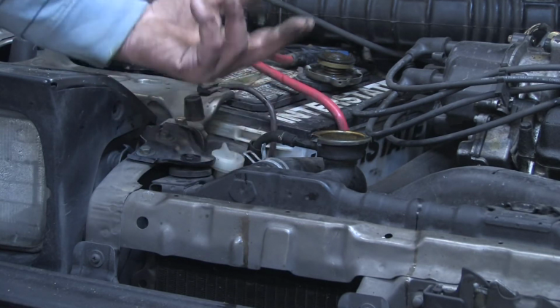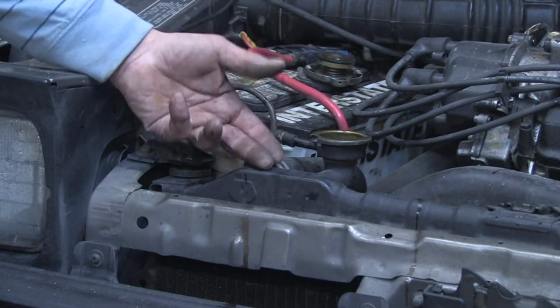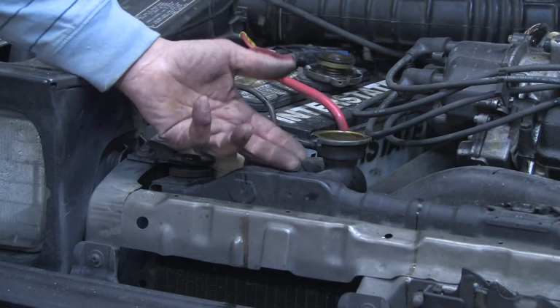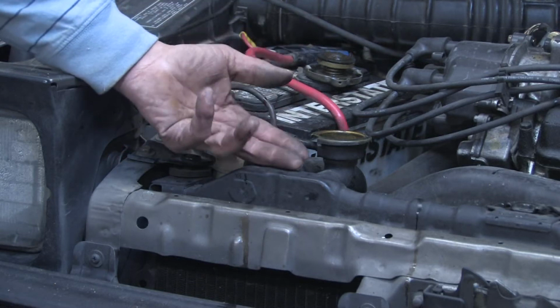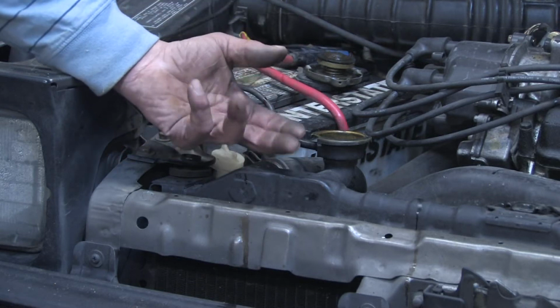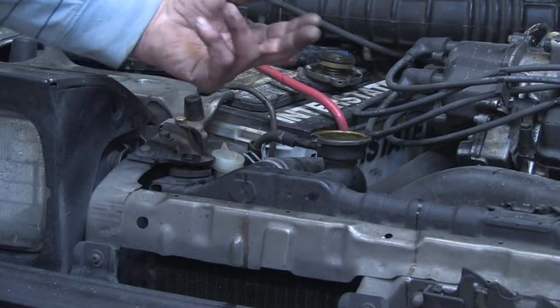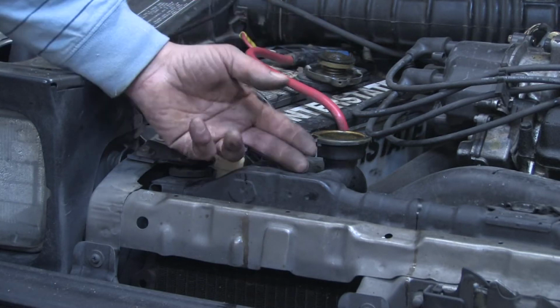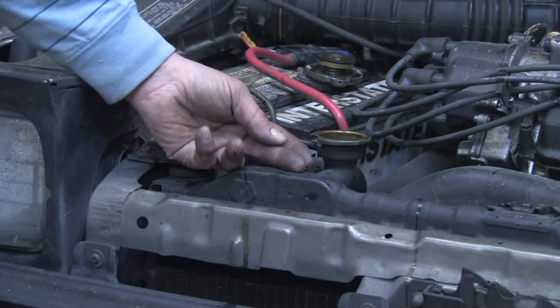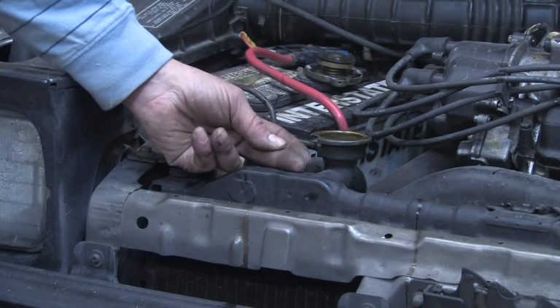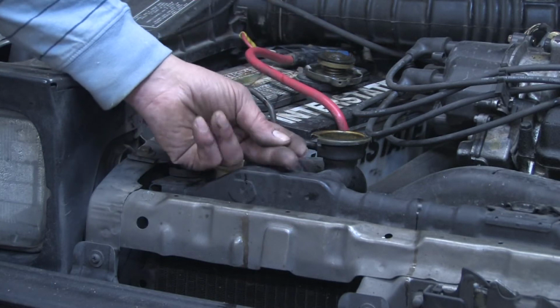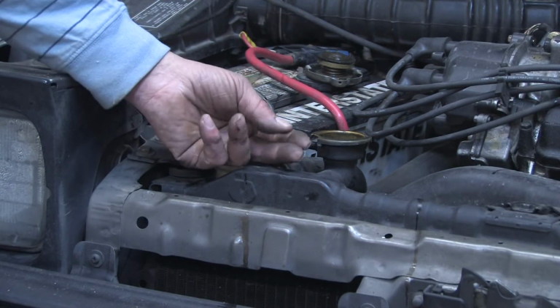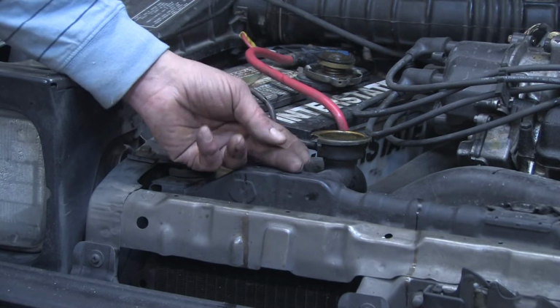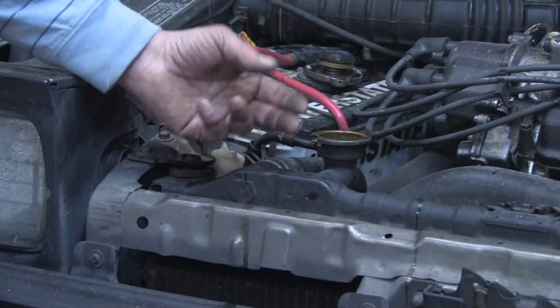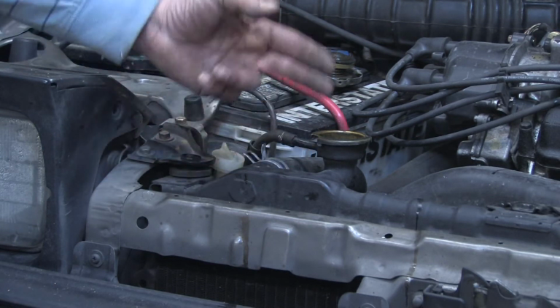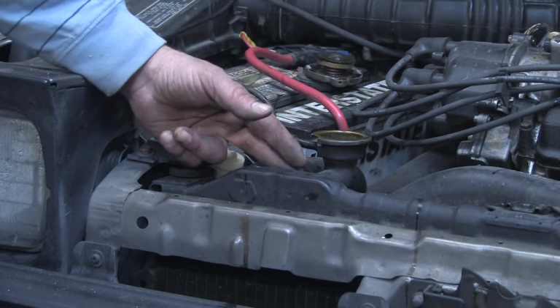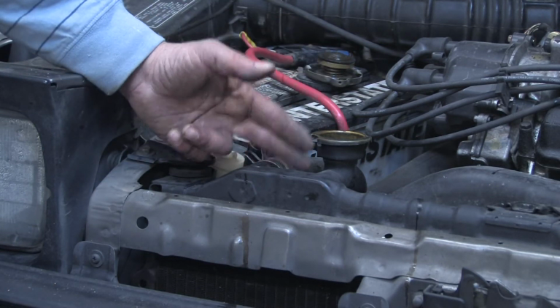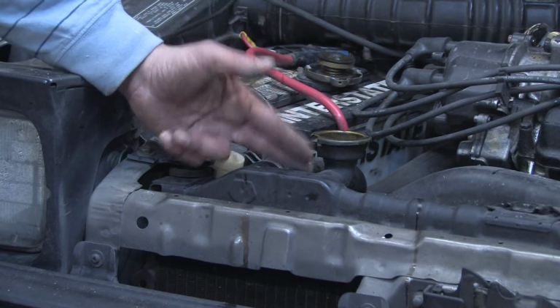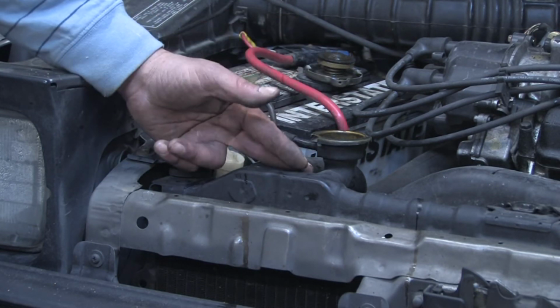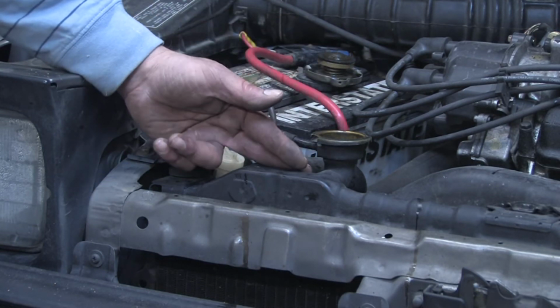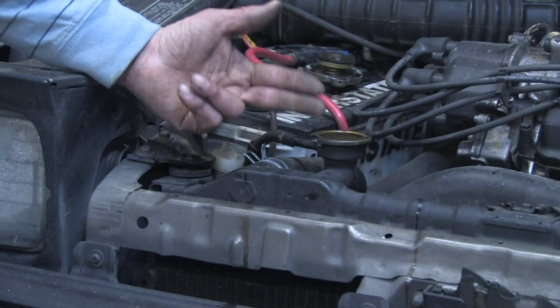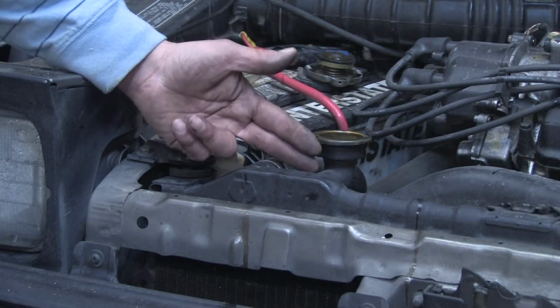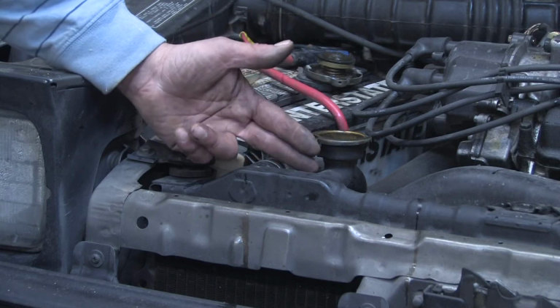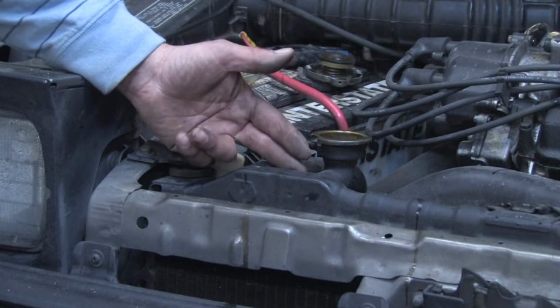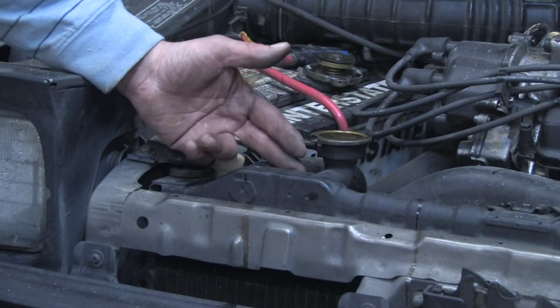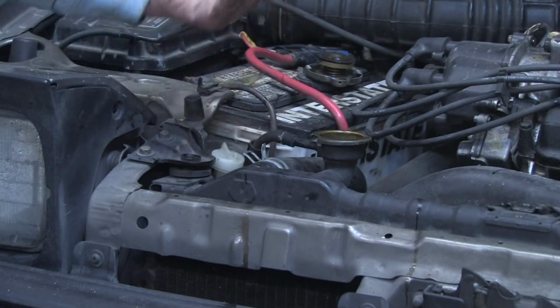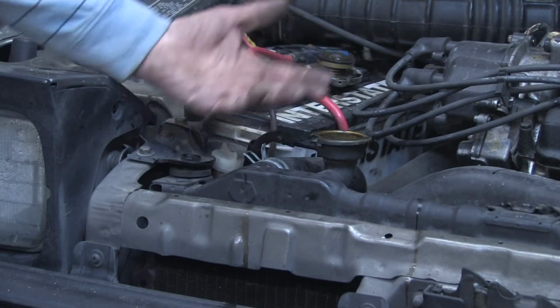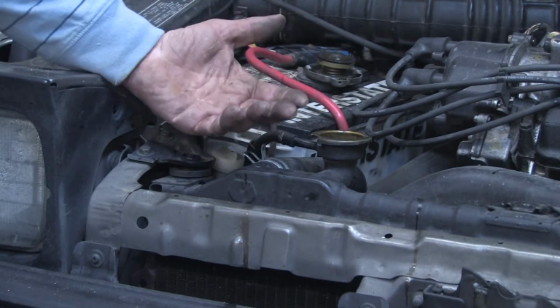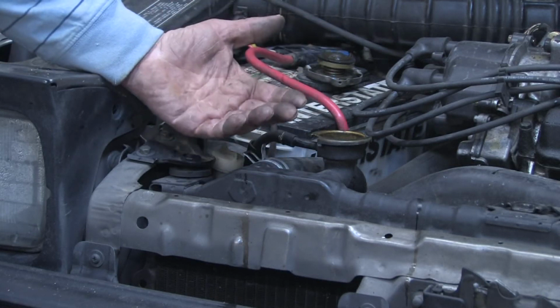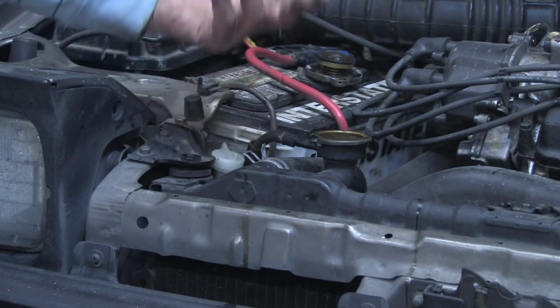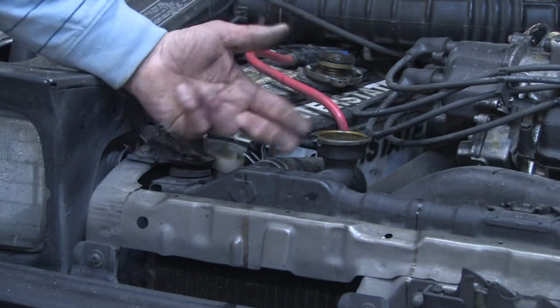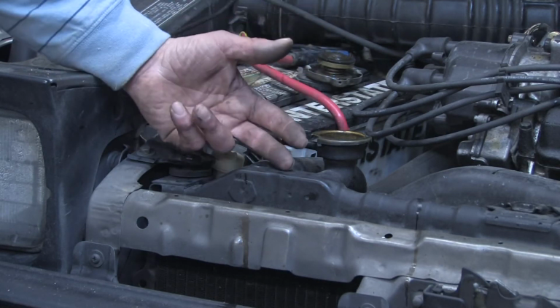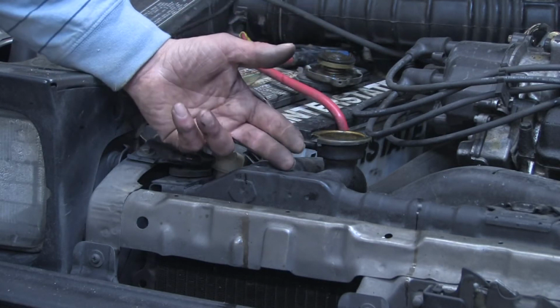You need to remember also that there's a thermostat in the system. When that's sealed or in the cold or closed position, it can trap air into the bottom side of the engine.